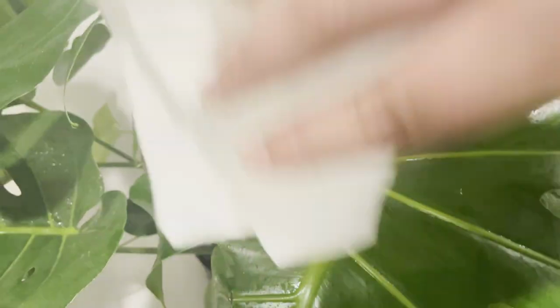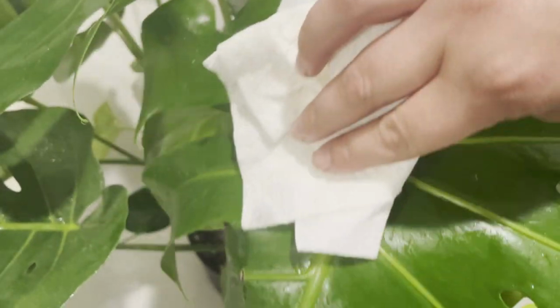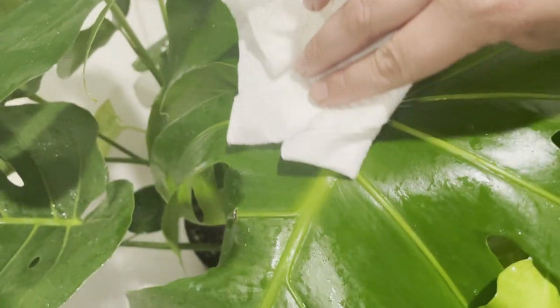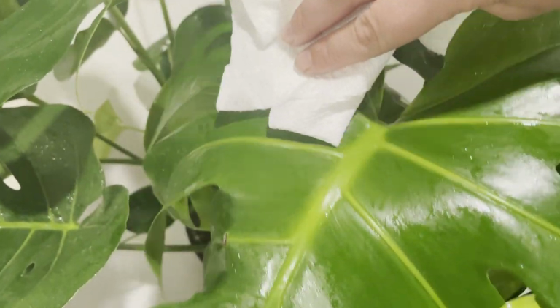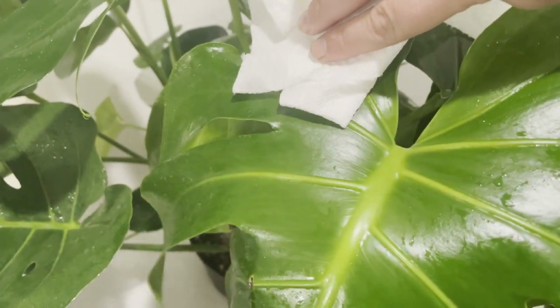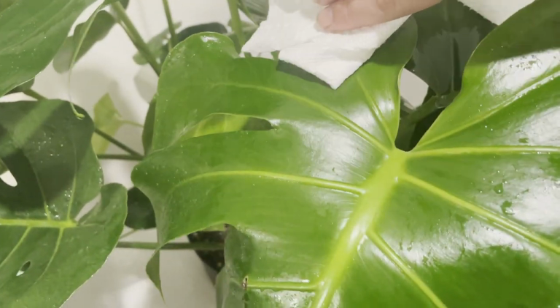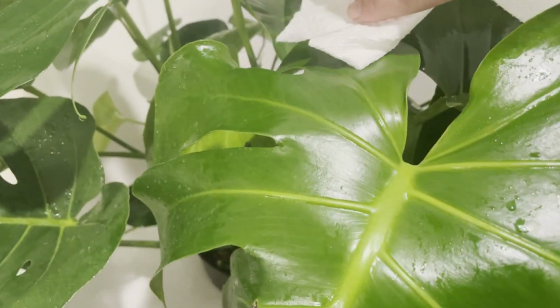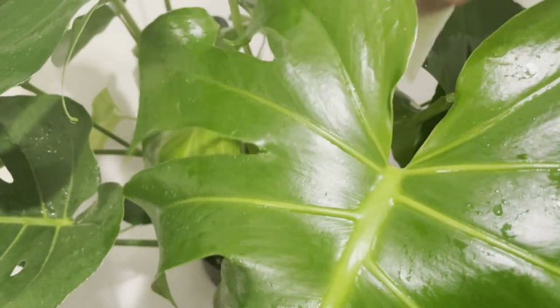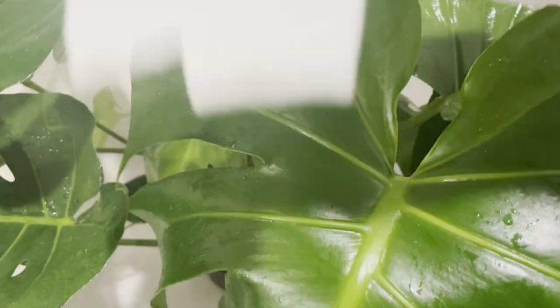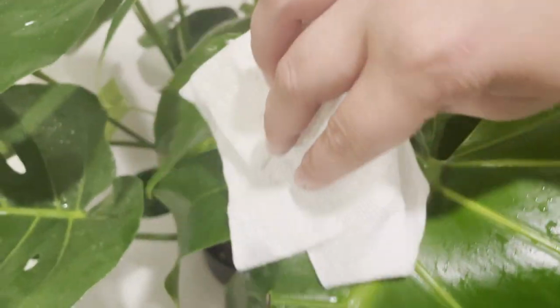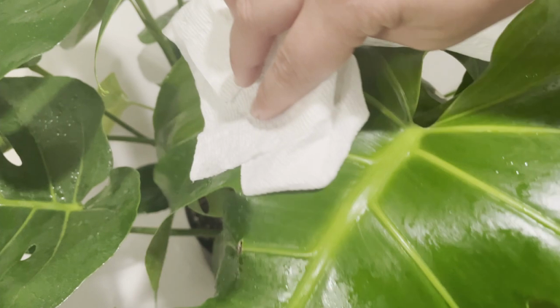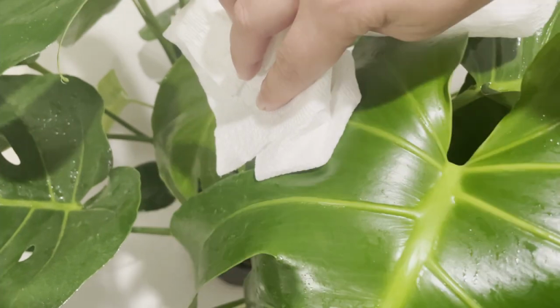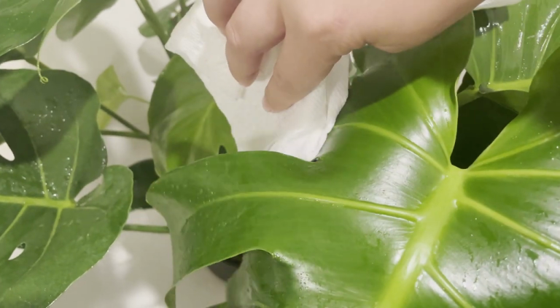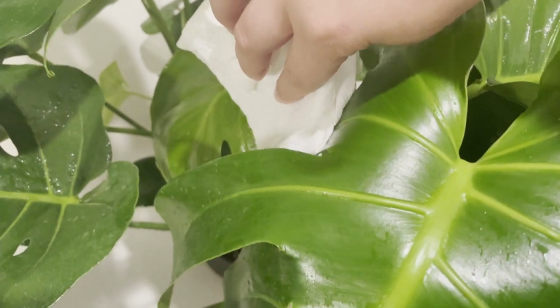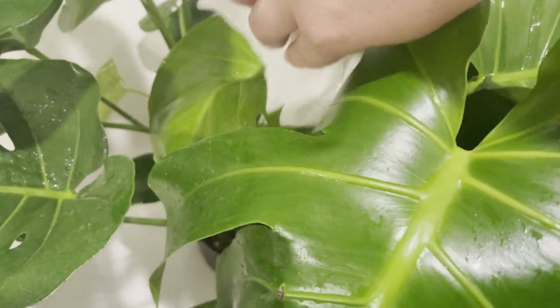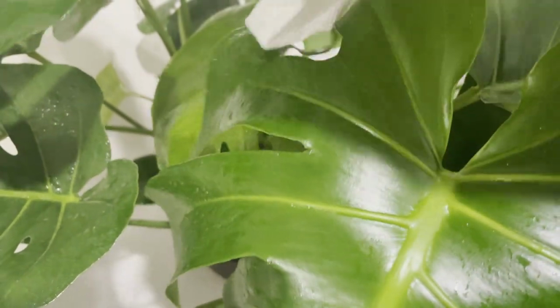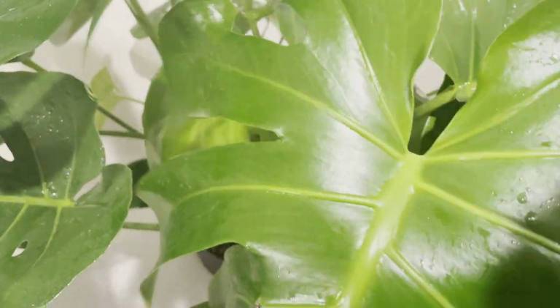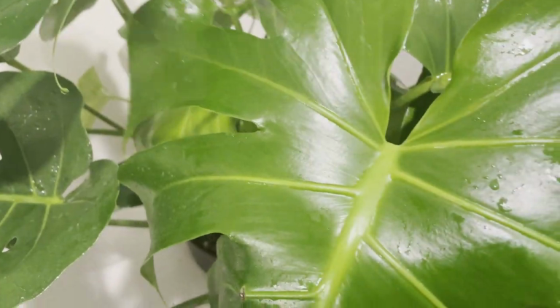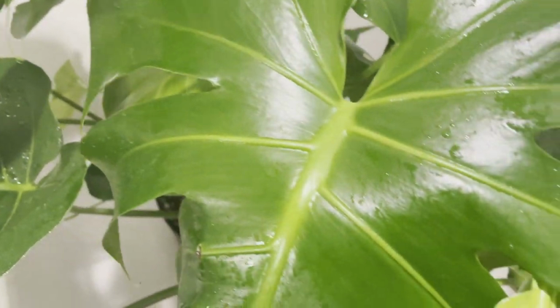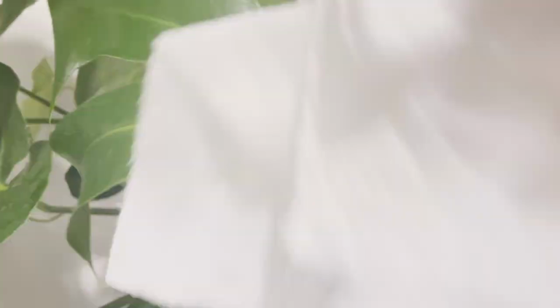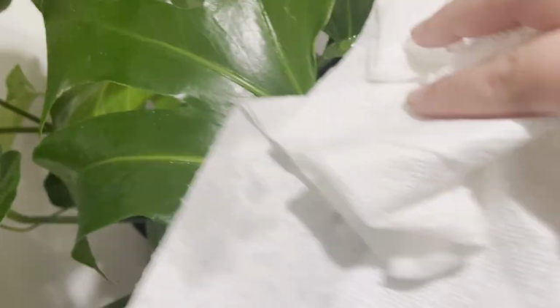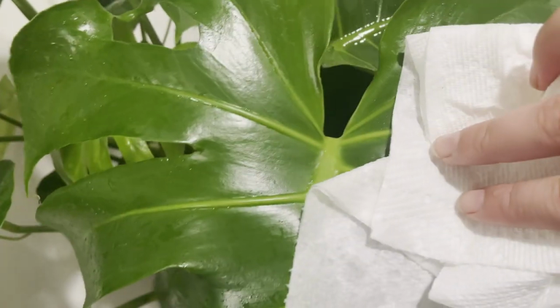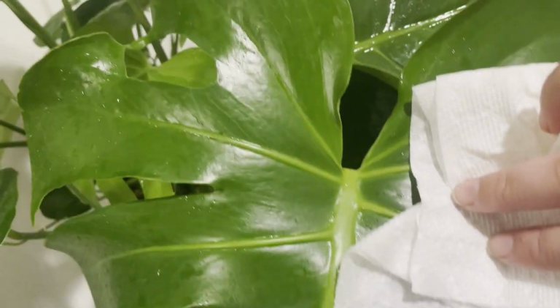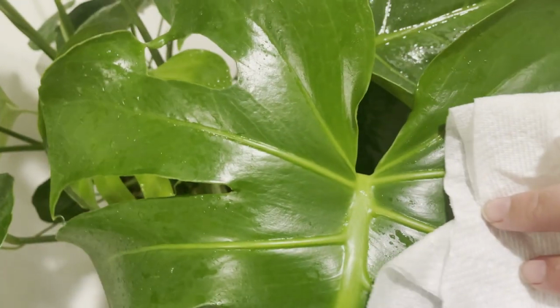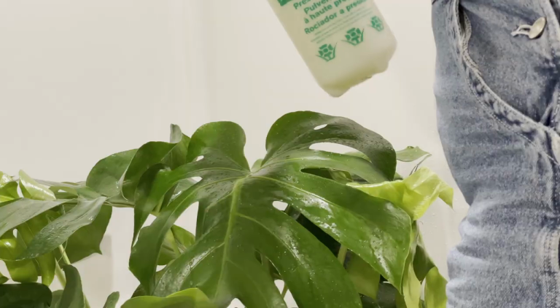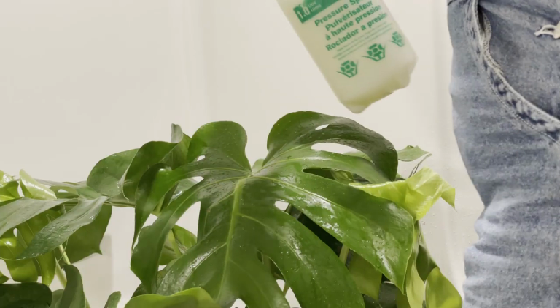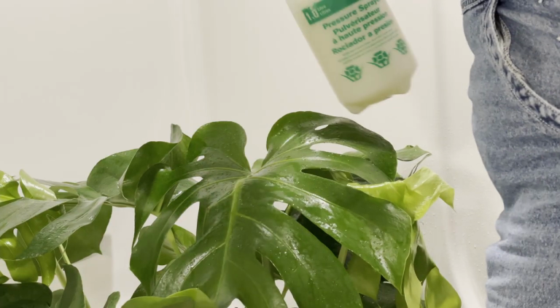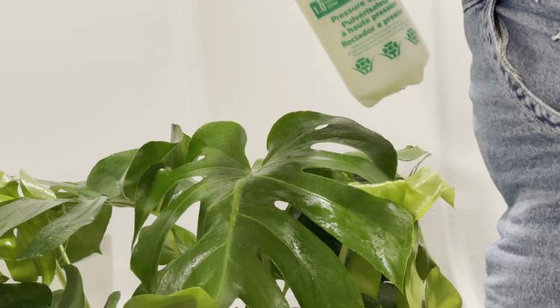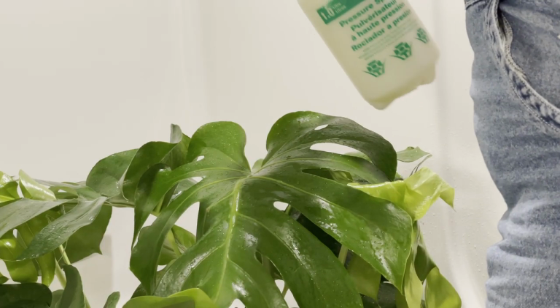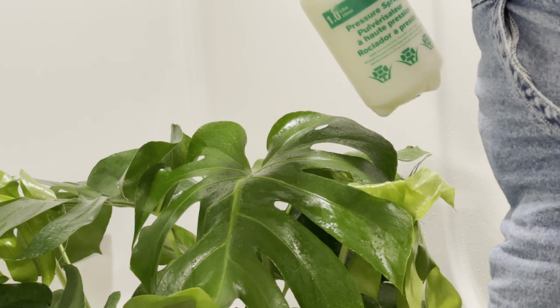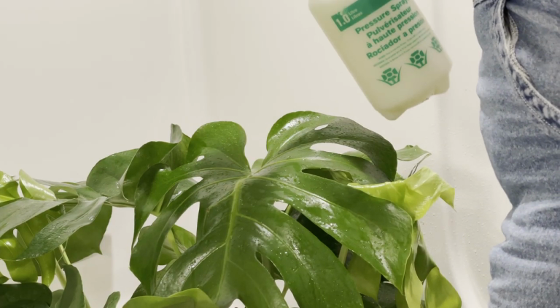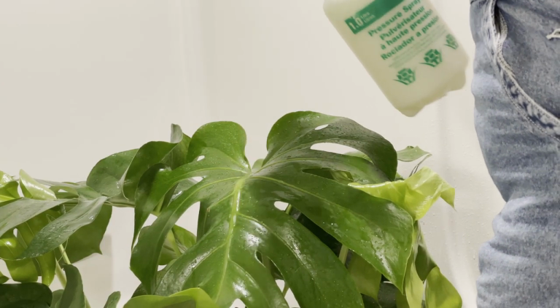Remember to keep your plants out of direct sunlight after treating them with neem oil. Neem oil can burn the leaves if they're overexposed during the next day or two. Do this treatment on your indoor plants every one to two weeks.